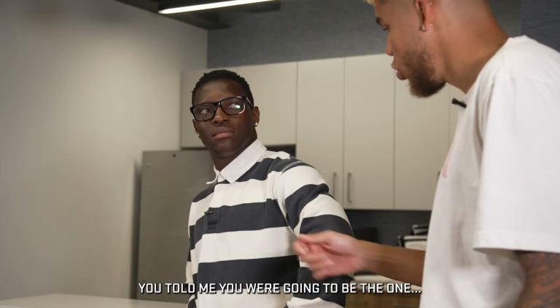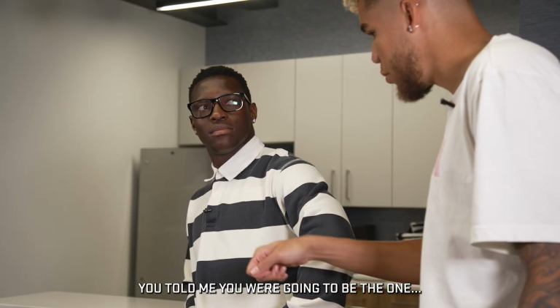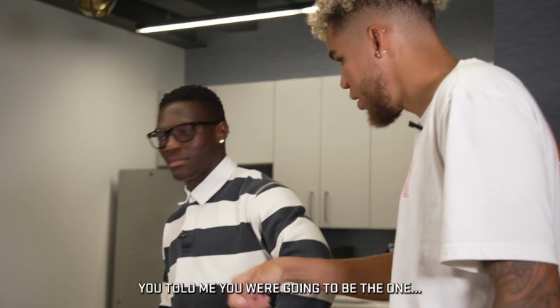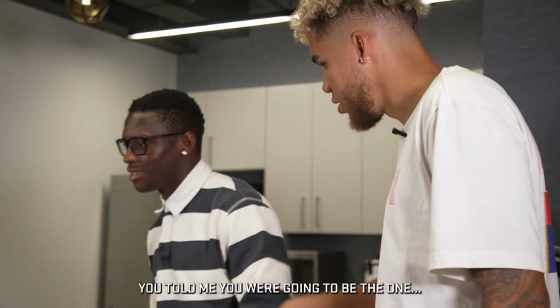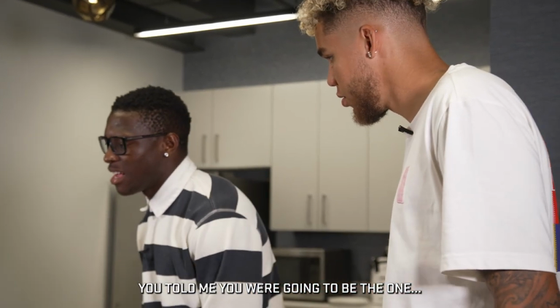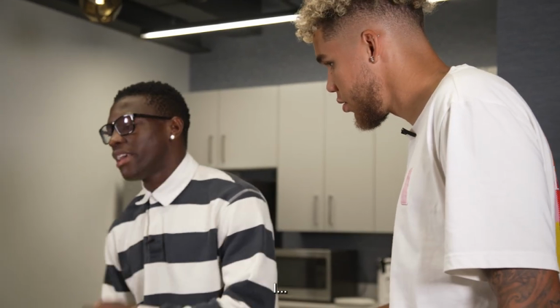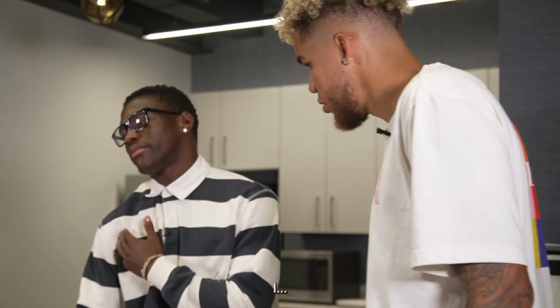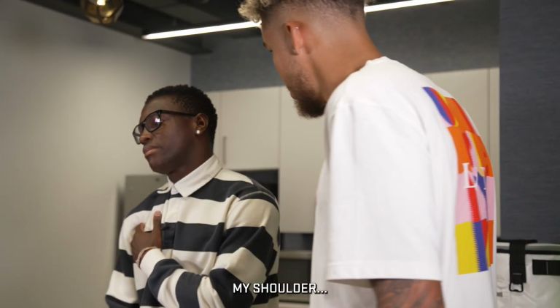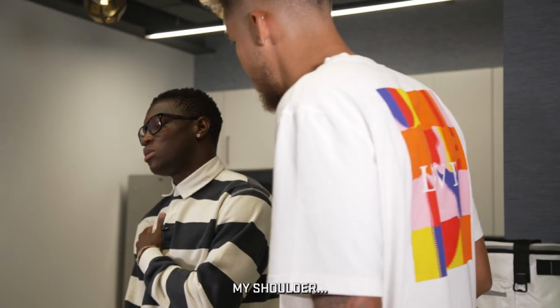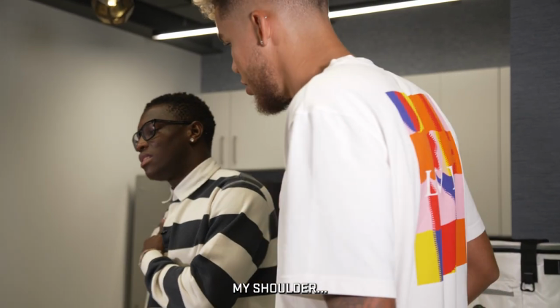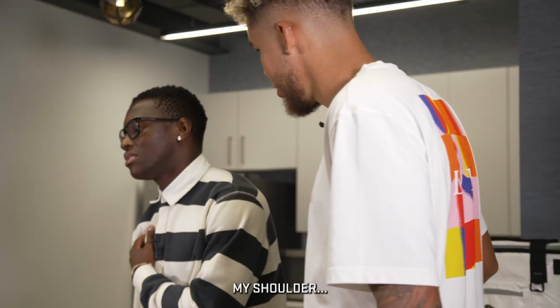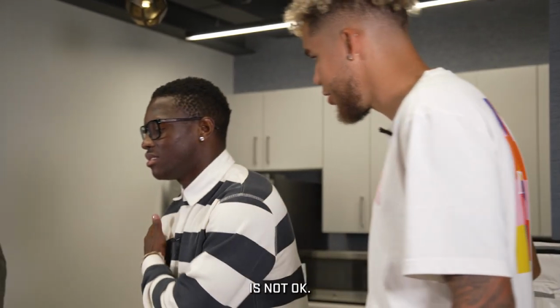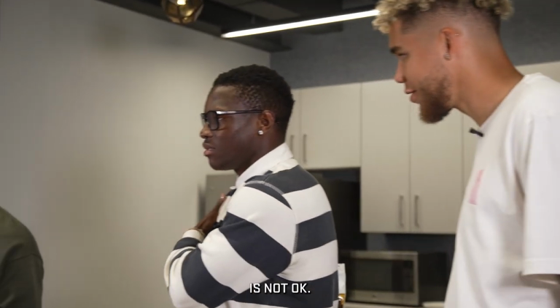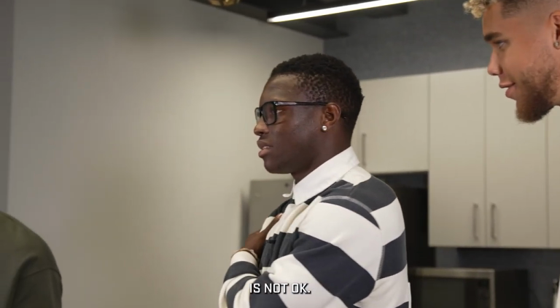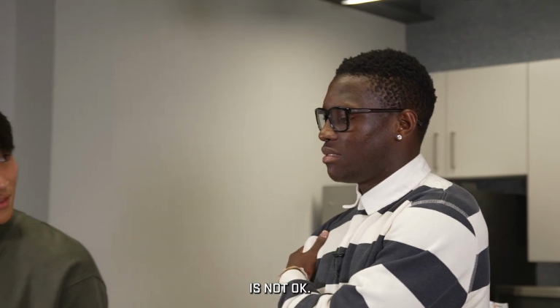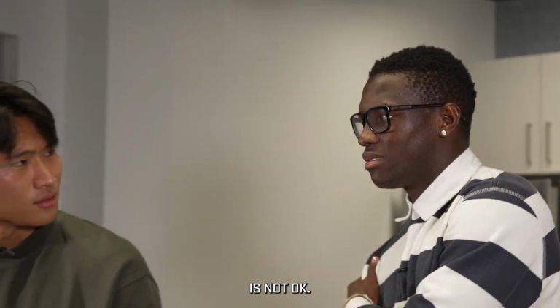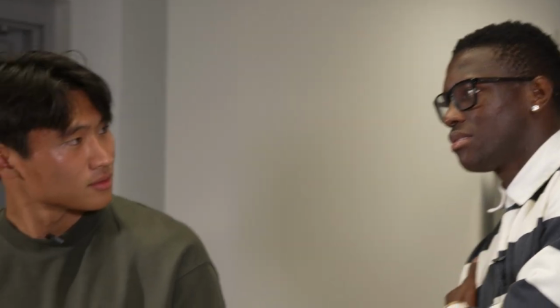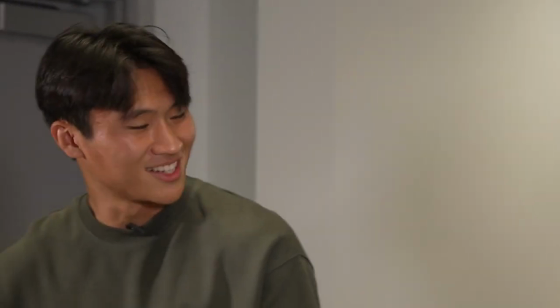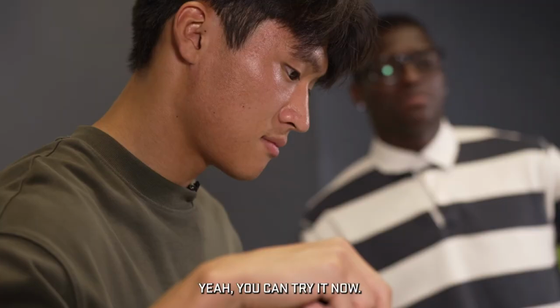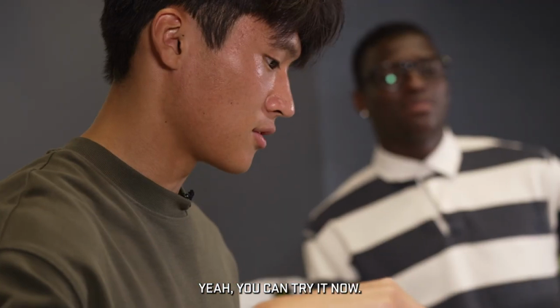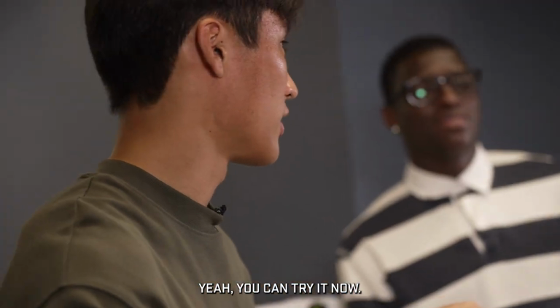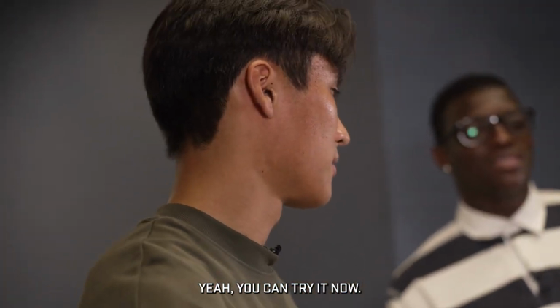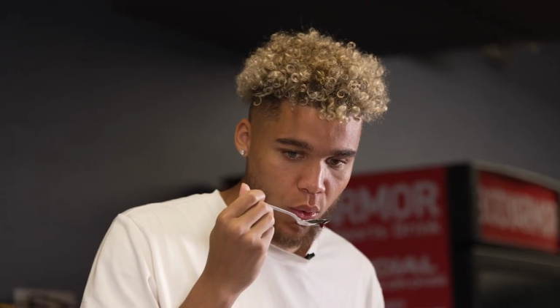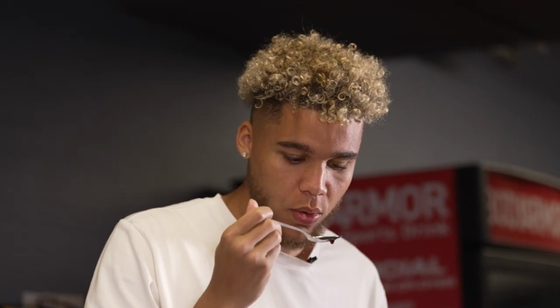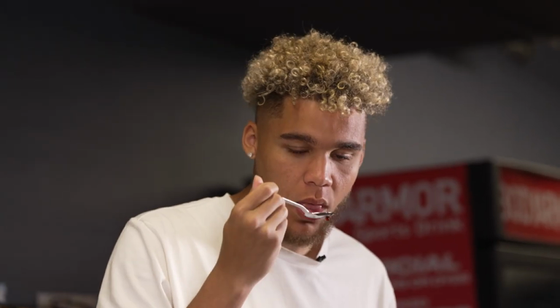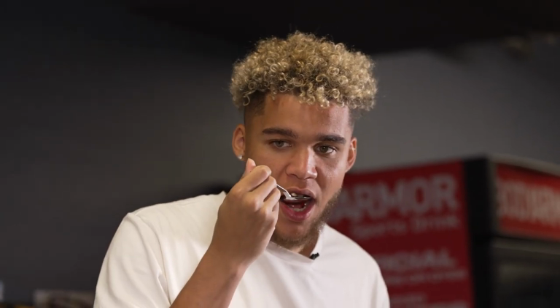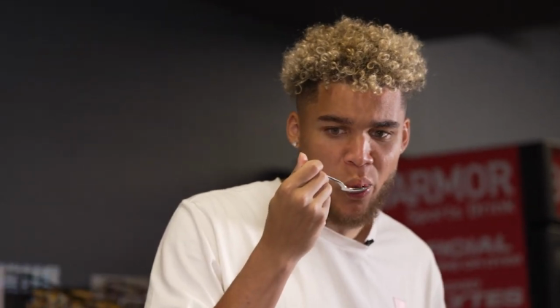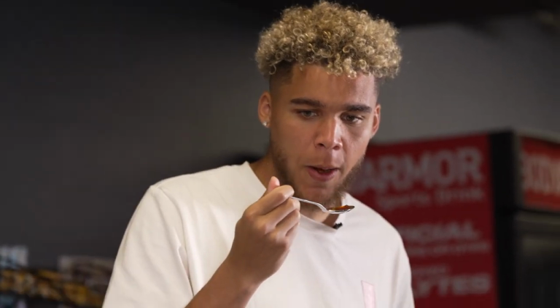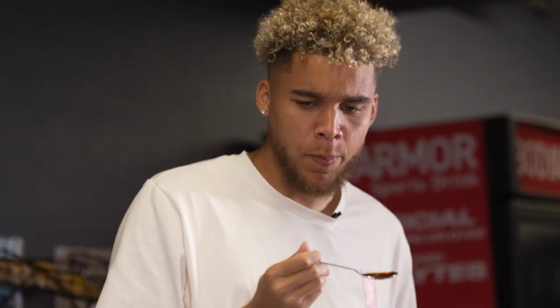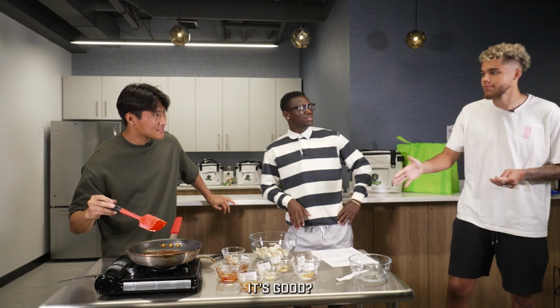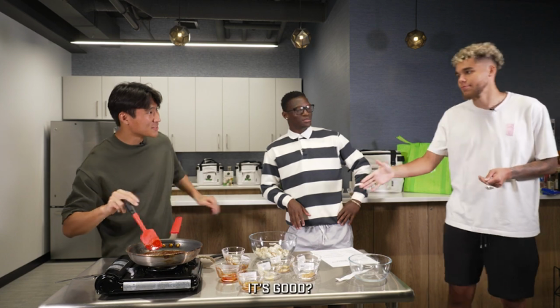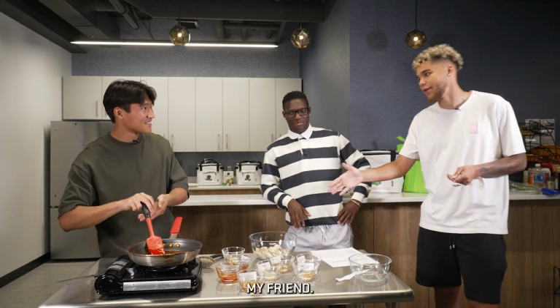You told me you were going to be the one. My shoulder is not okay. You can try now. It's good?